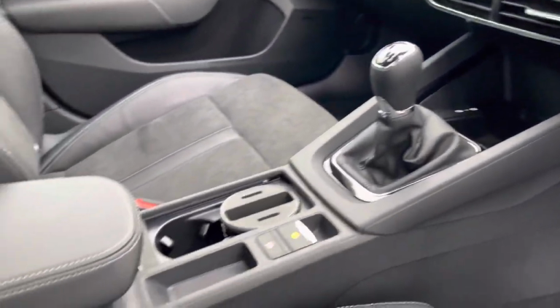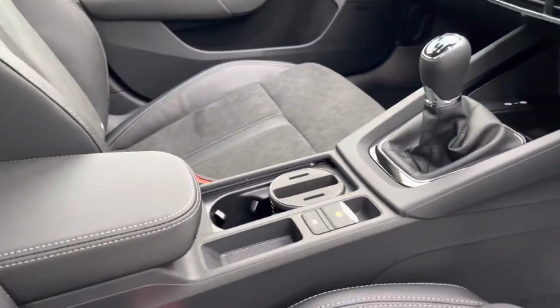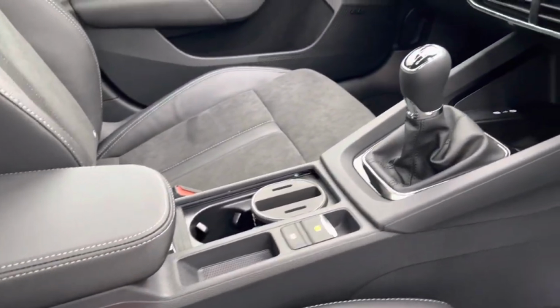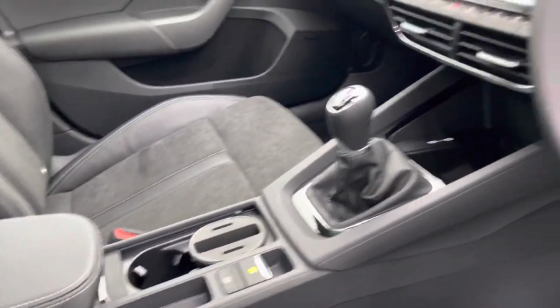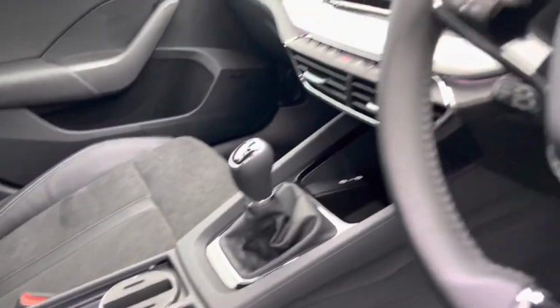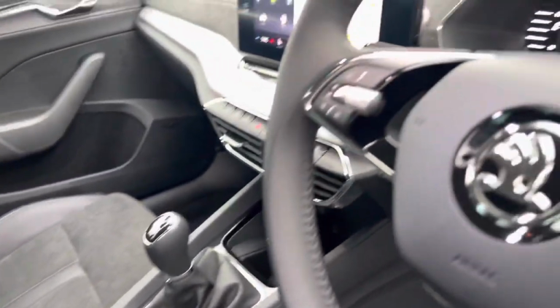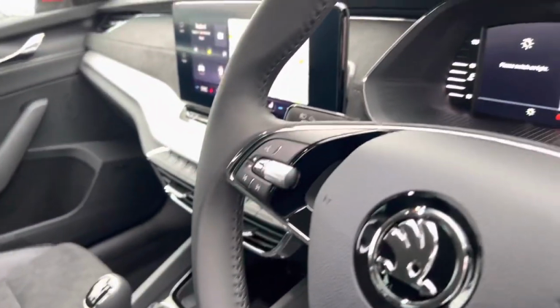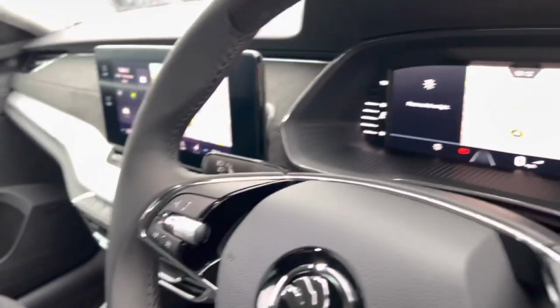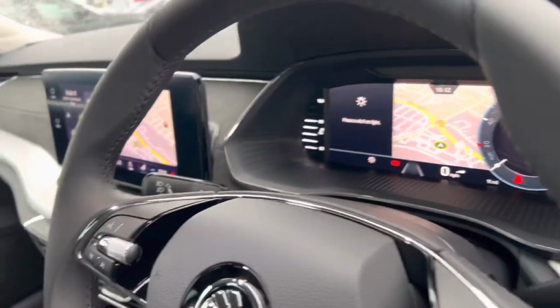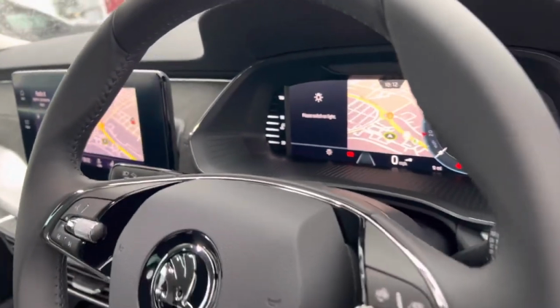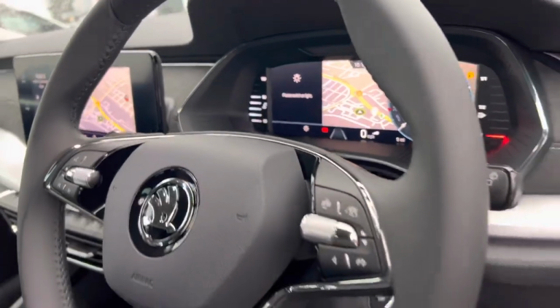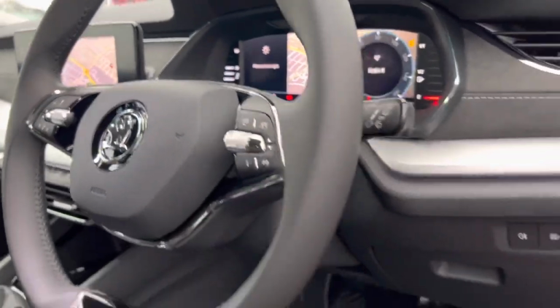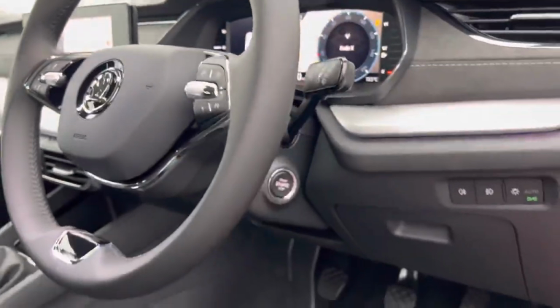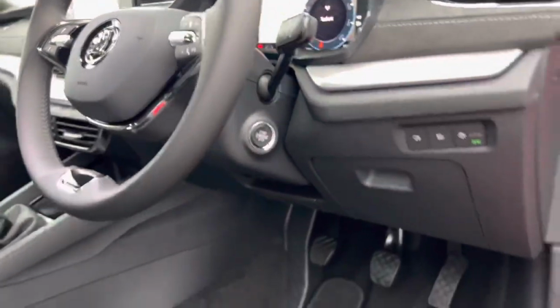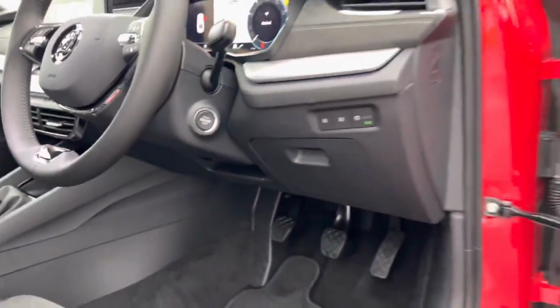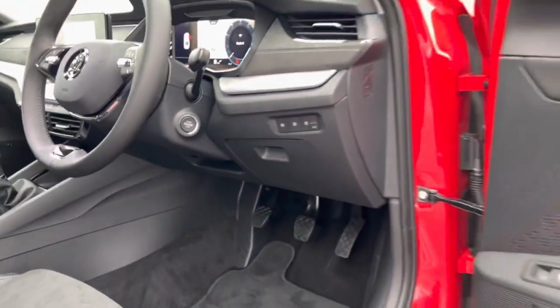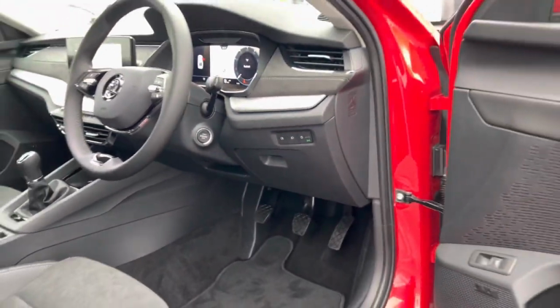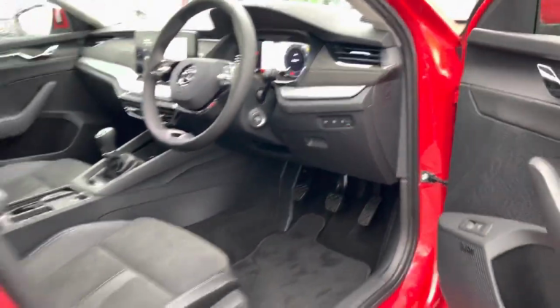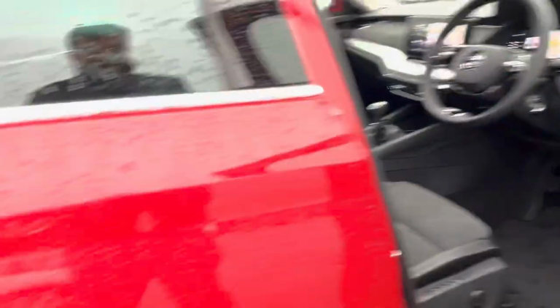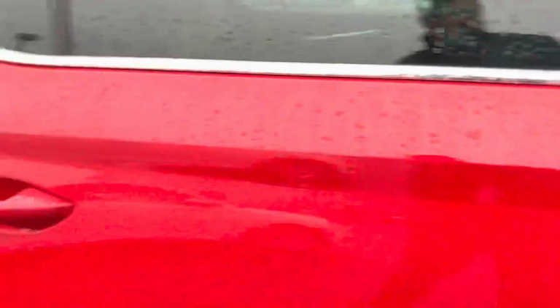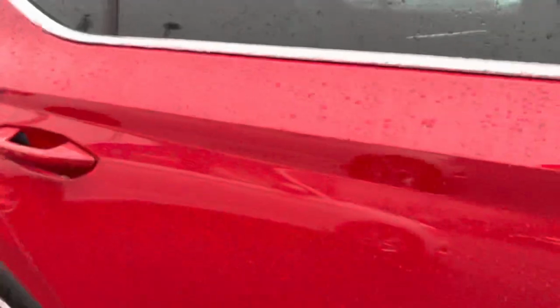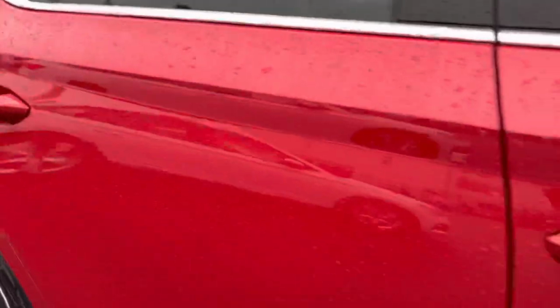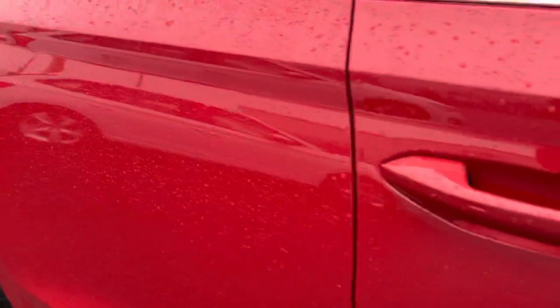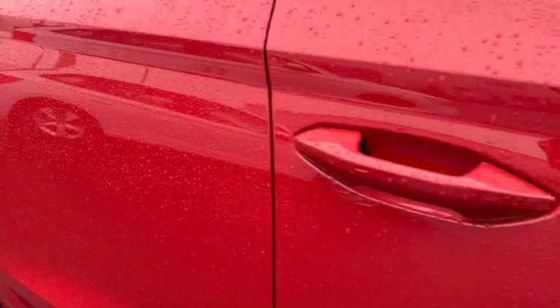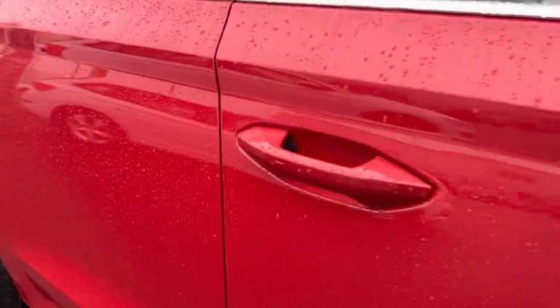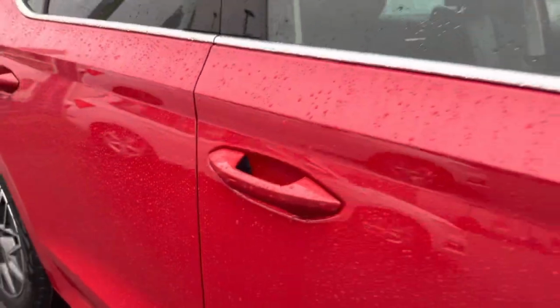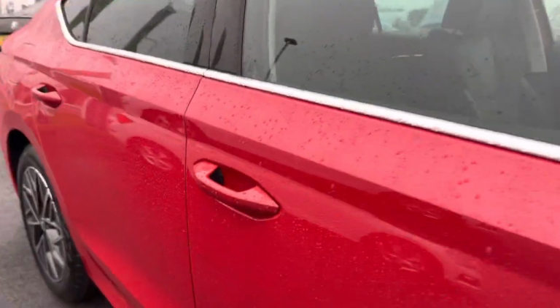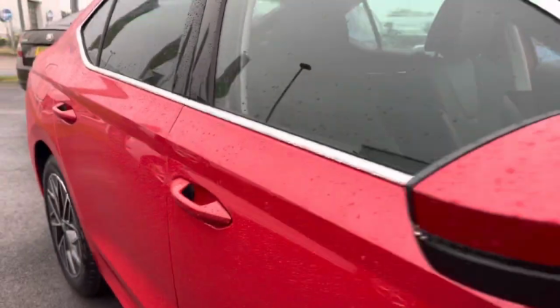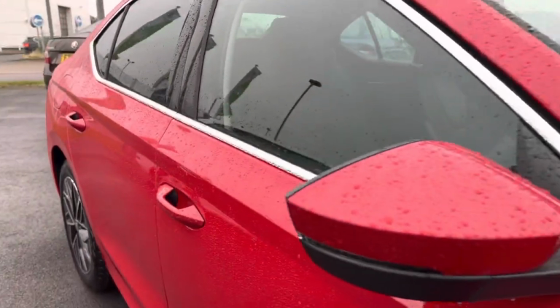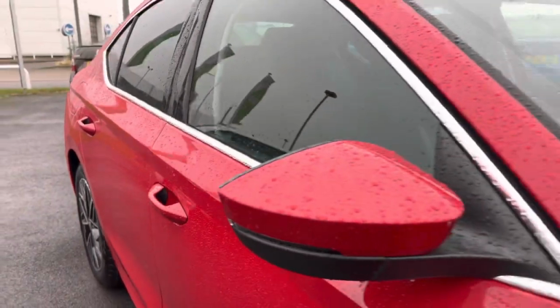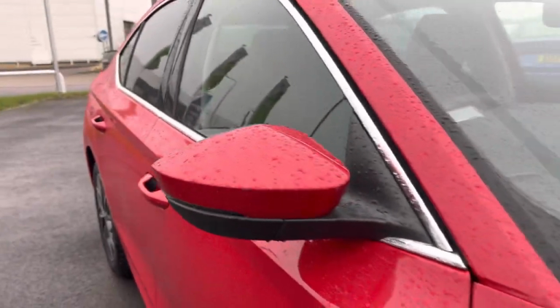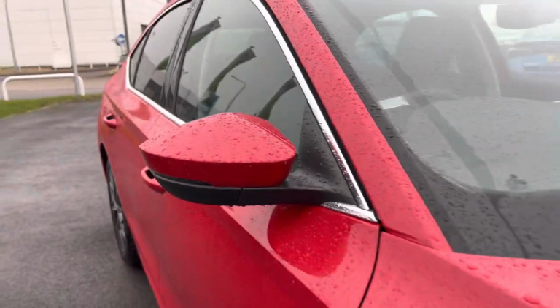It's got front and rear parking sensors, adaptive cruise control, automatic lights and wipers, keyless entry and start, and electronically adjustable folding wing mirrors.